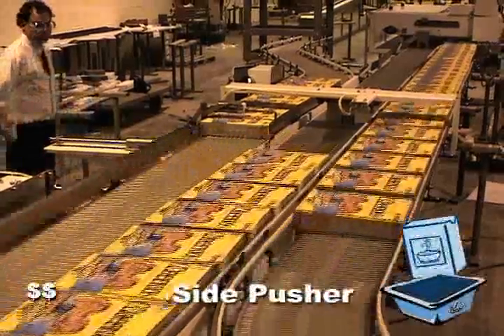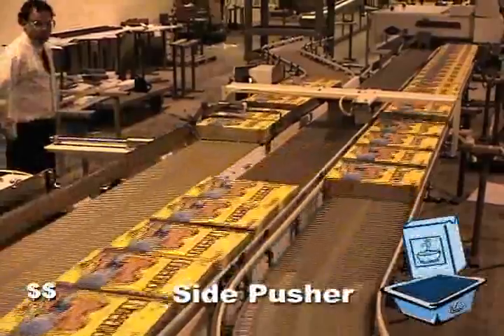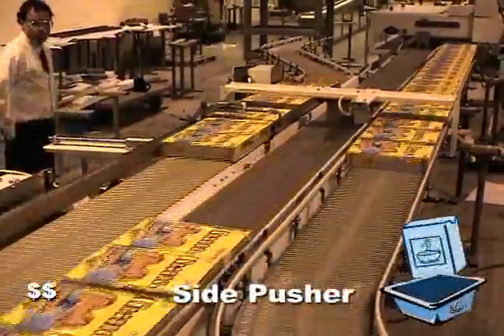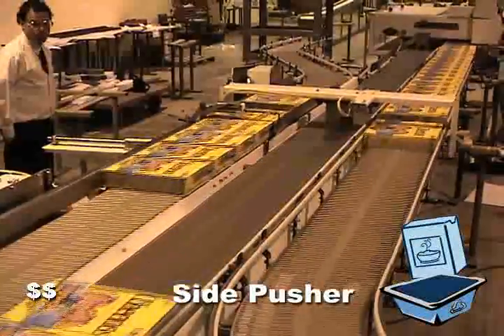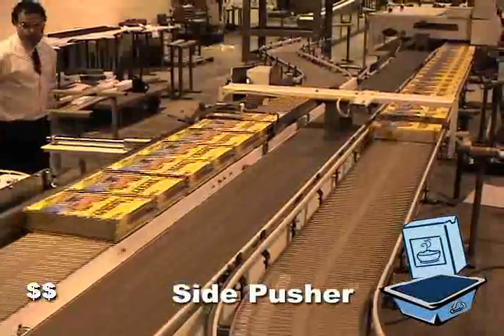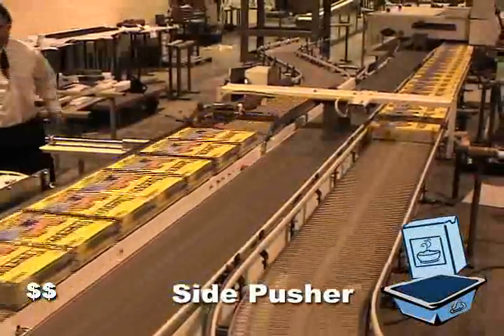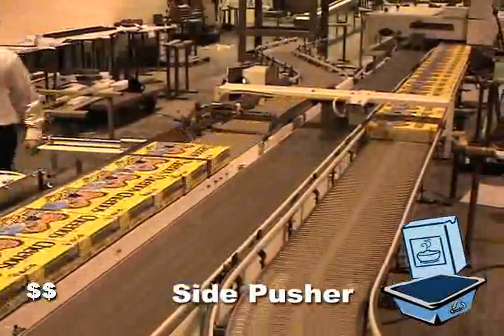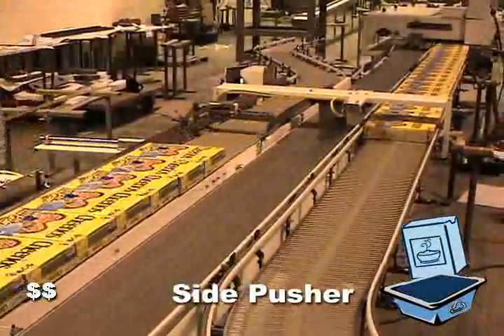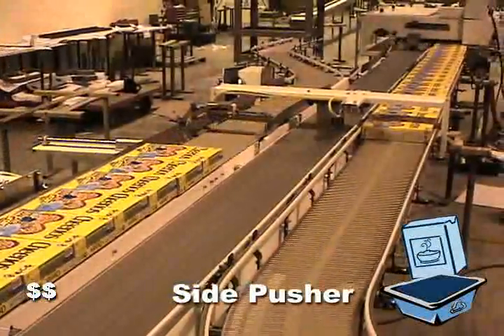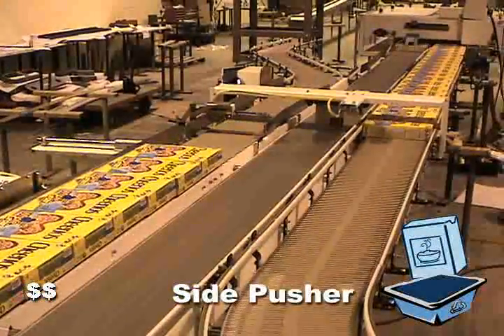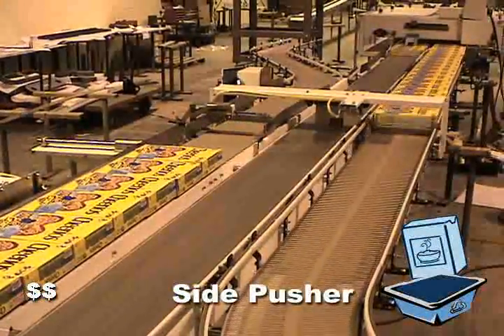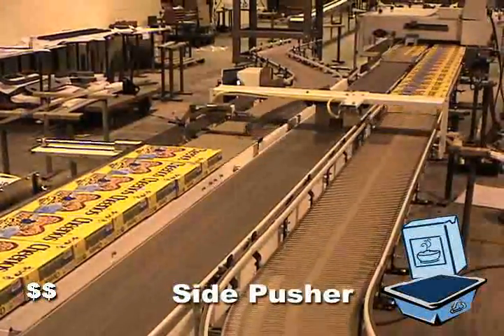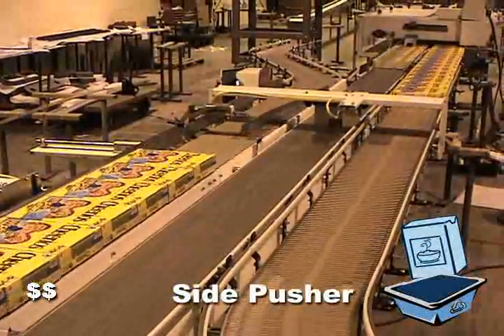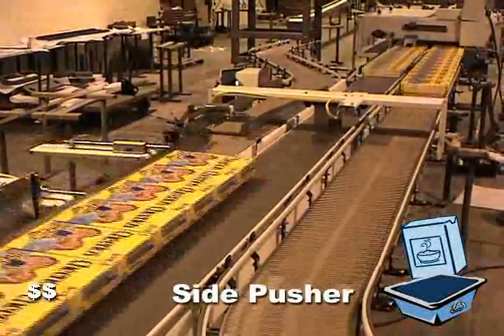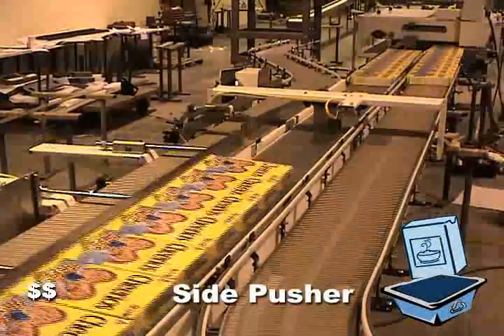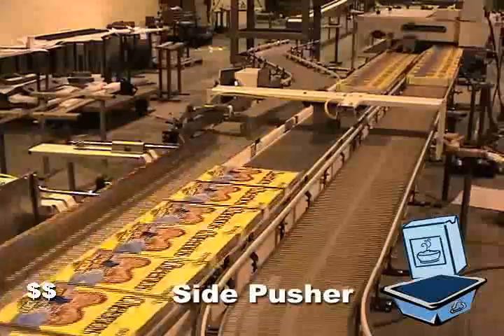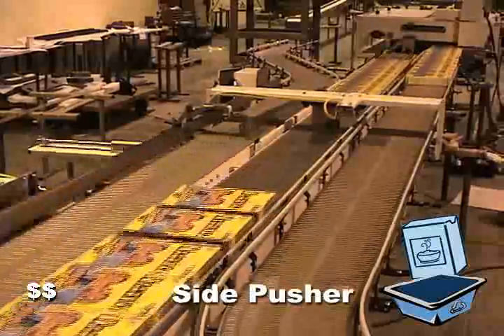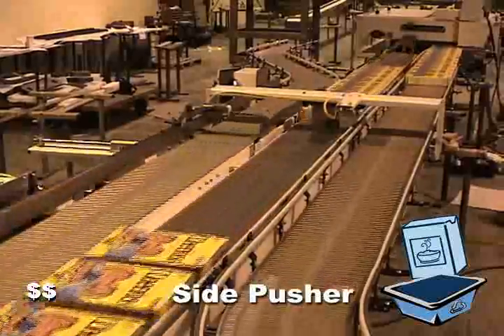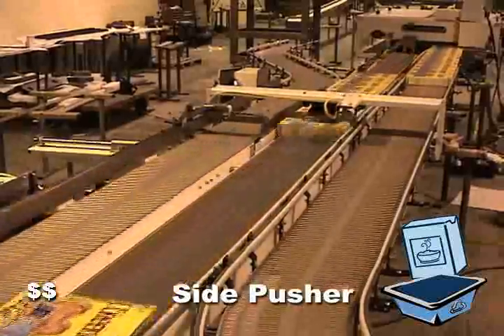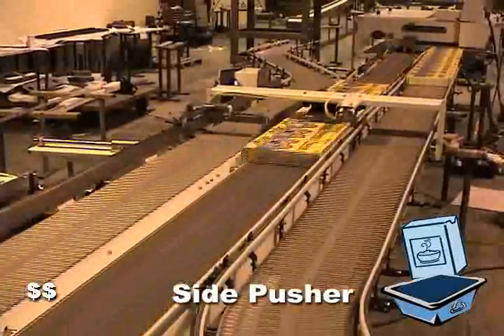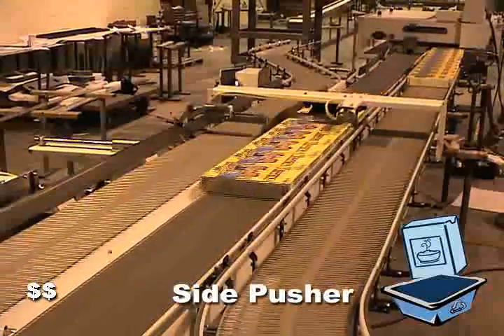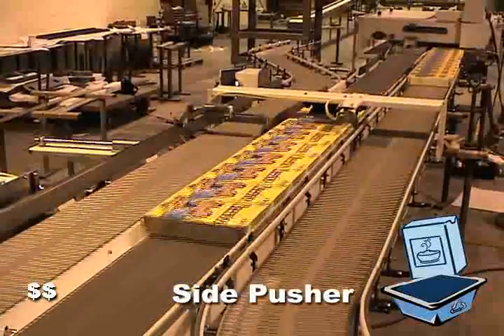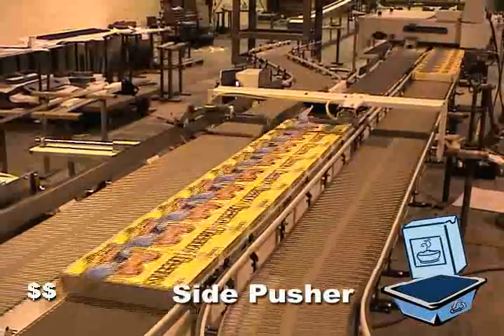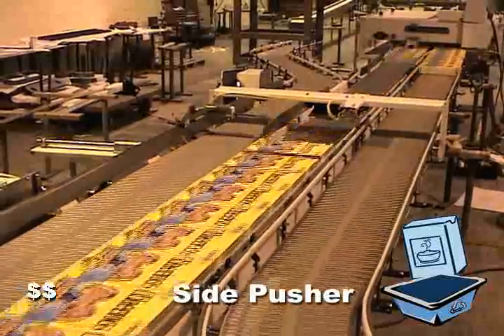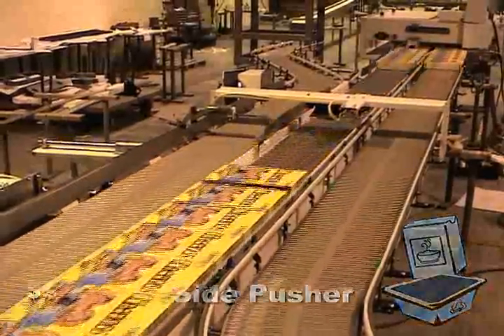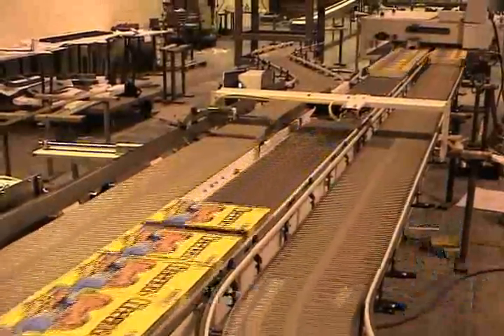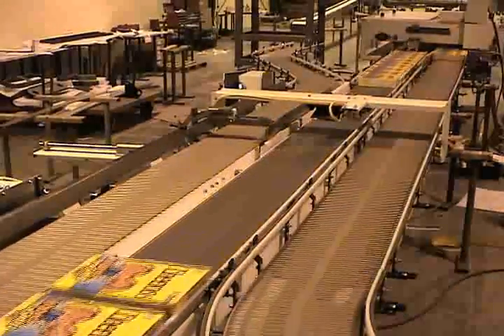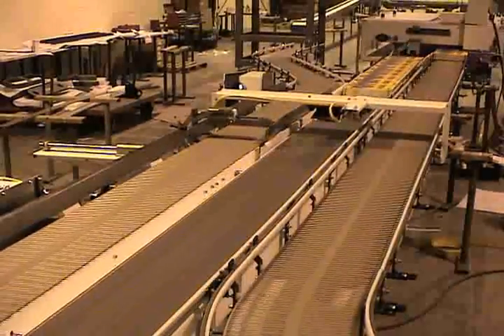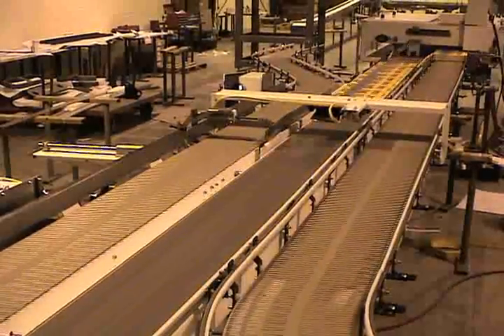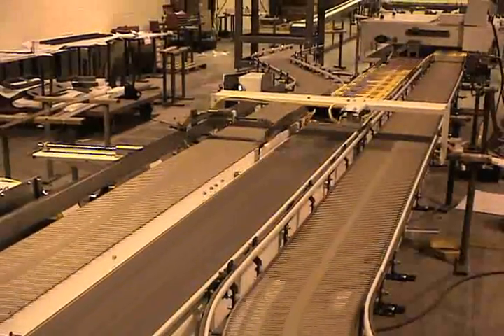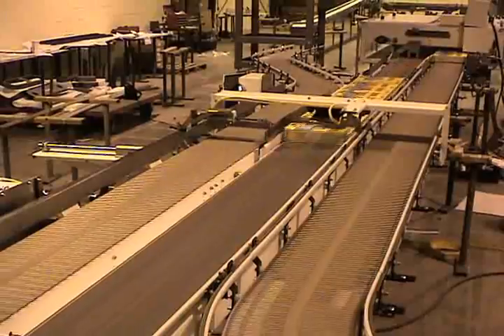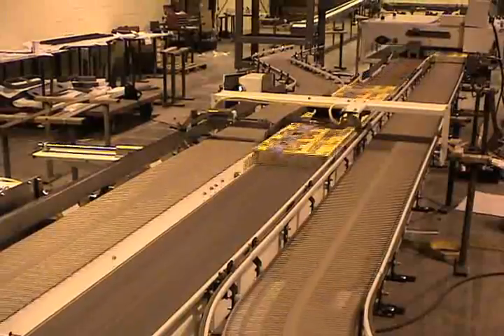Side pushers and moving lanes work well to combine or merge slugs of packages that have a rectangular or square rigid shape.